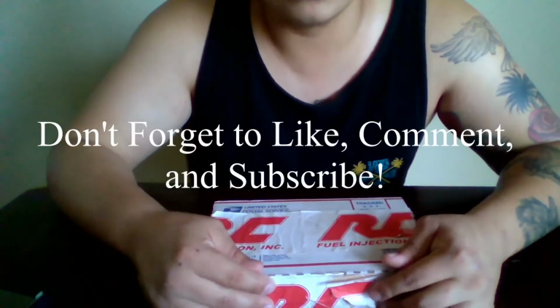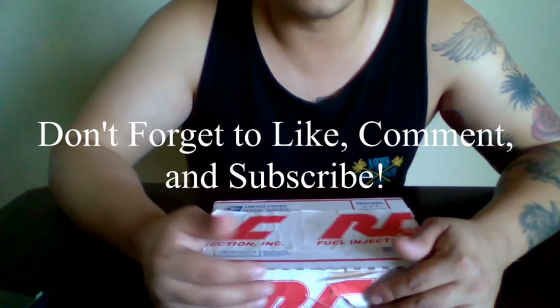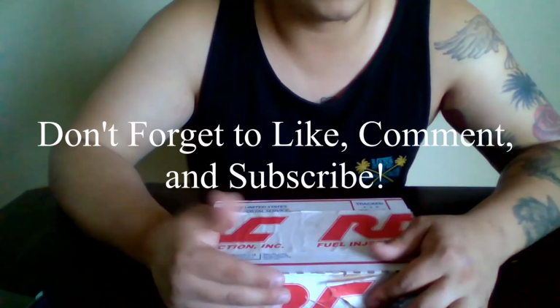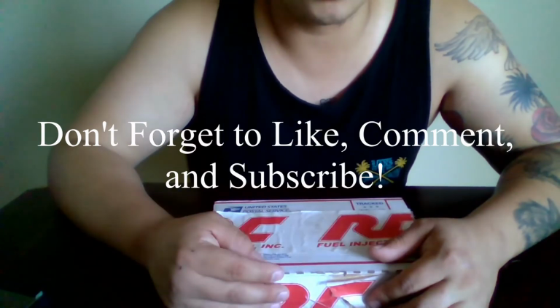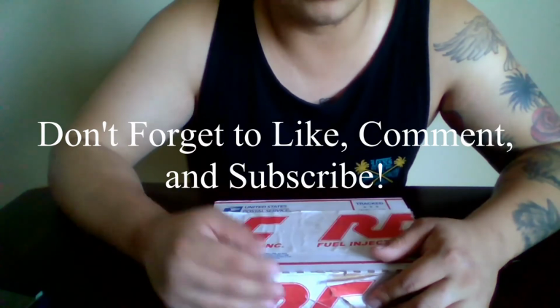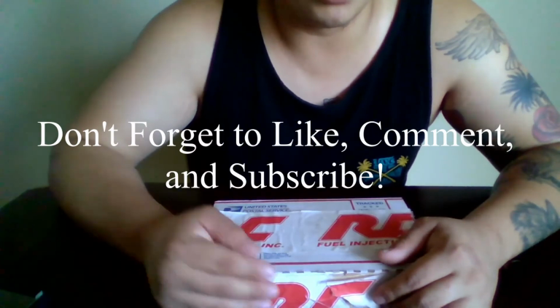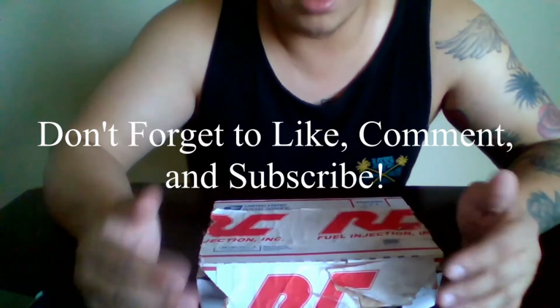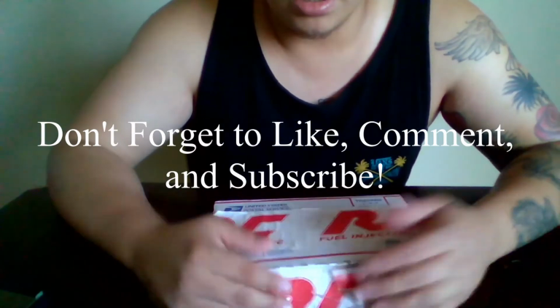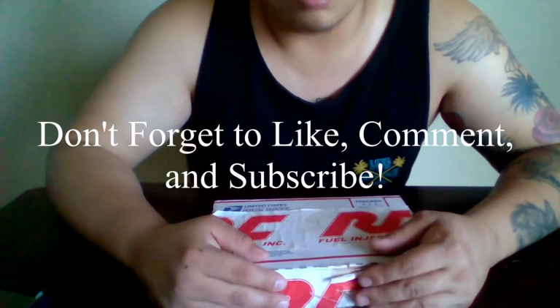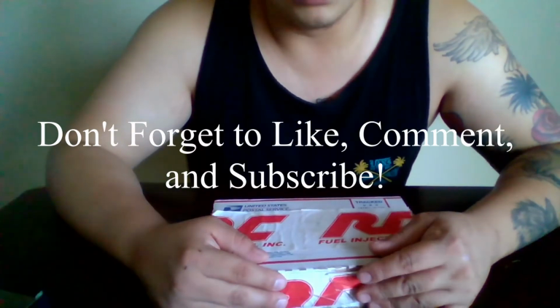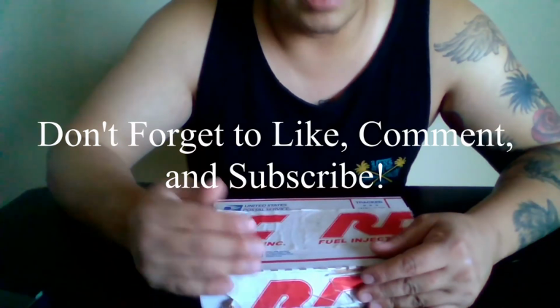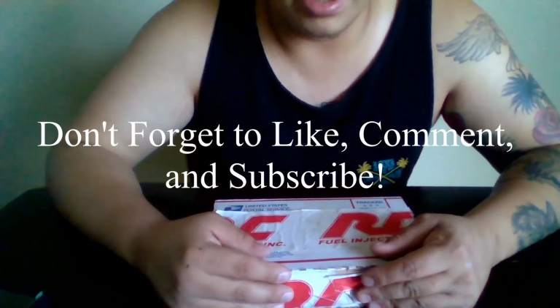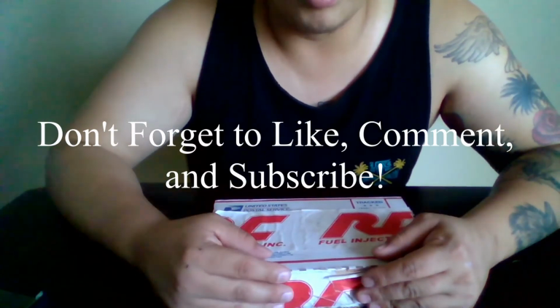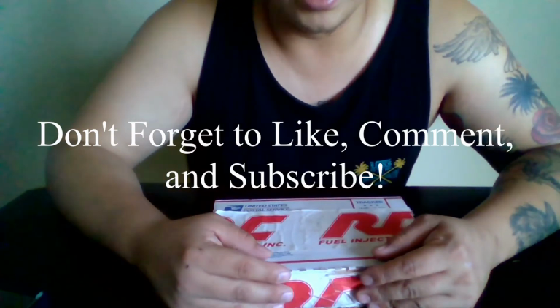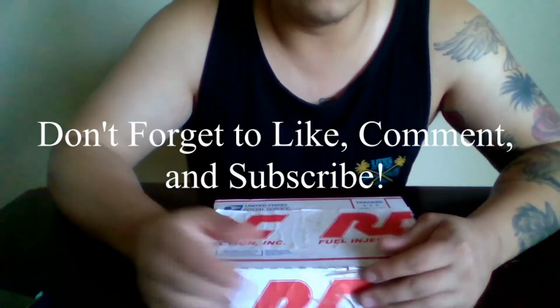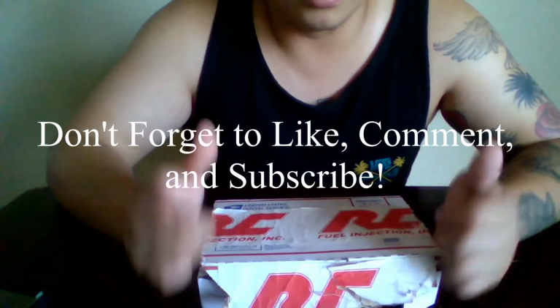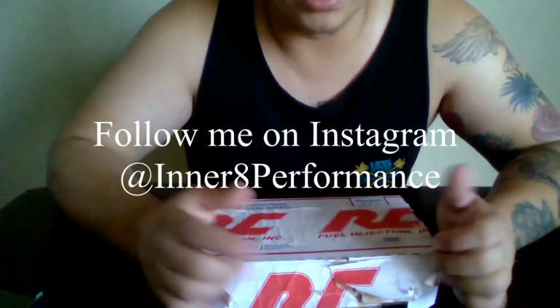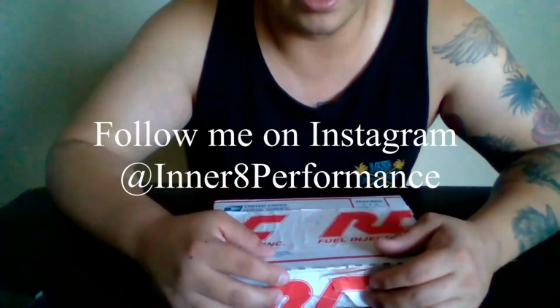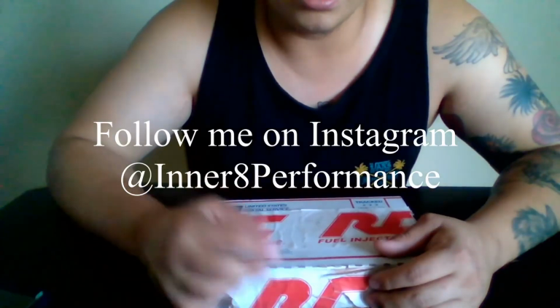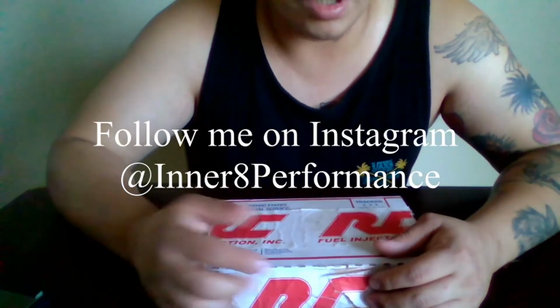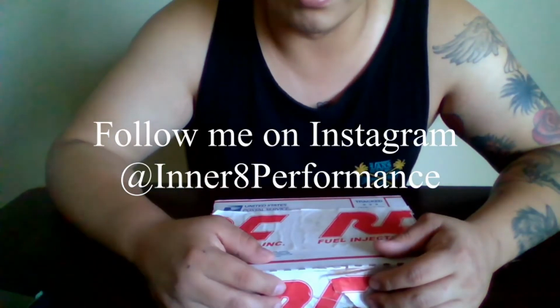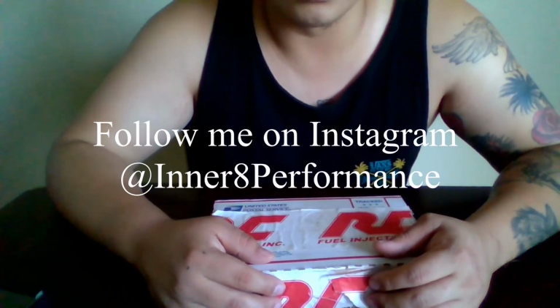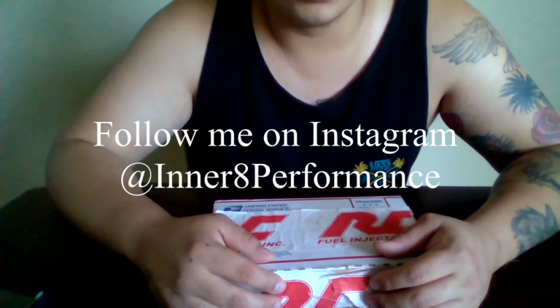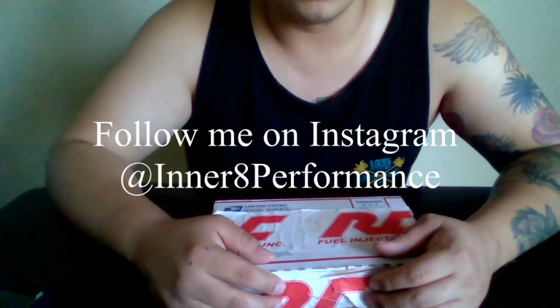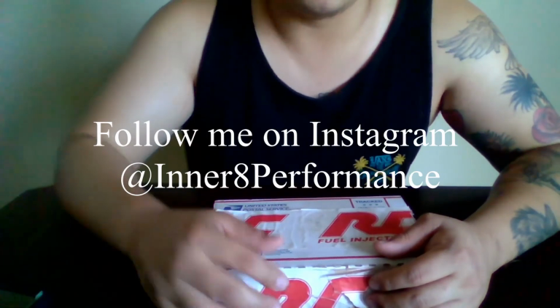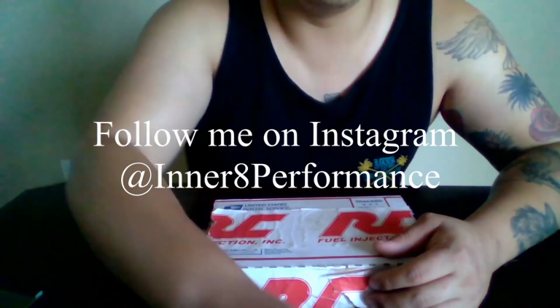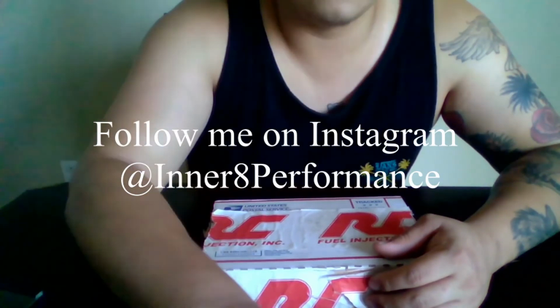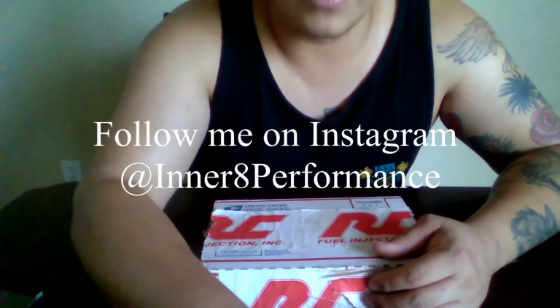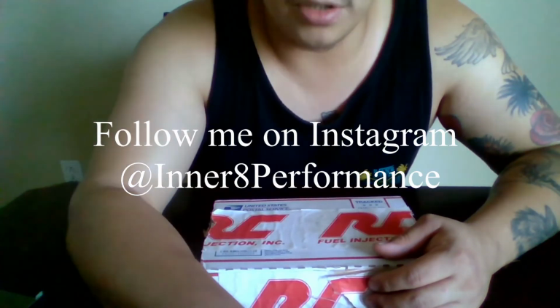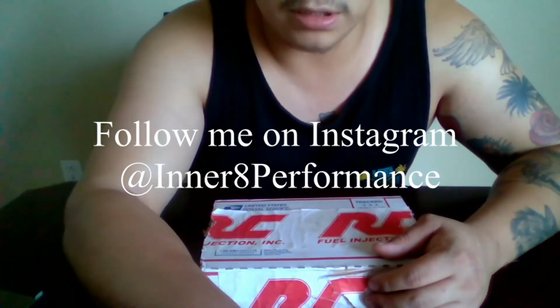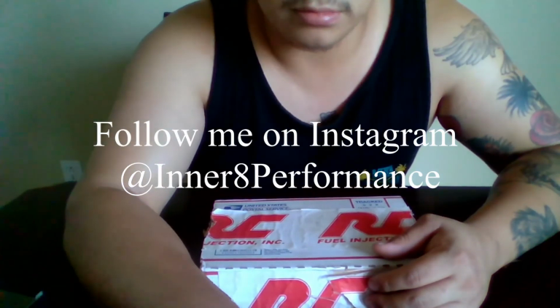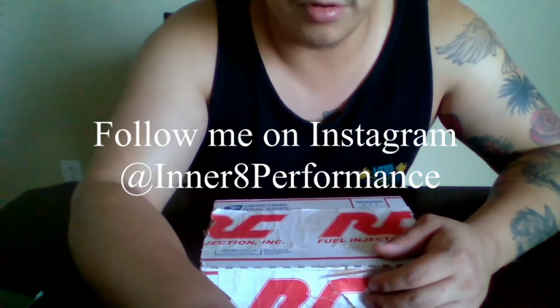Let them know I sent you guys. Like I said, I'm not sponsored by them but I would love to be — I'd greatly appreciate it. Those guys are freaking awesome; they know what they're doing. Thank you guys and have a great night.